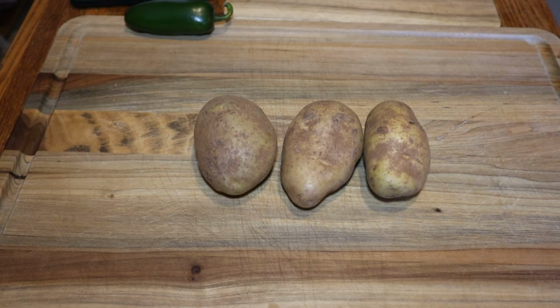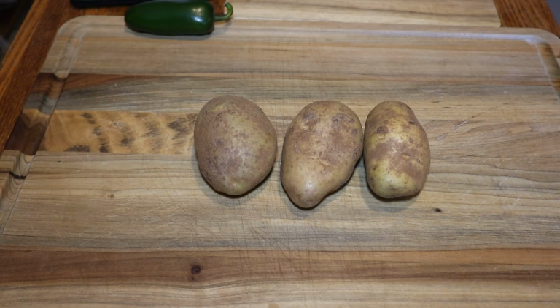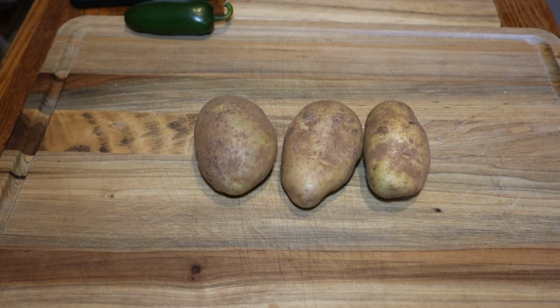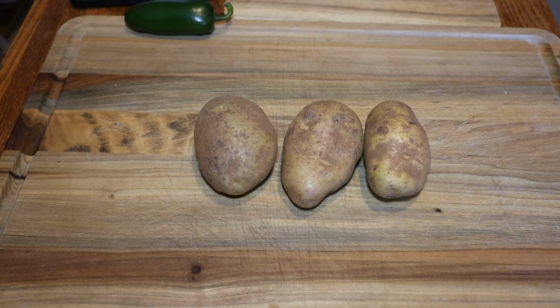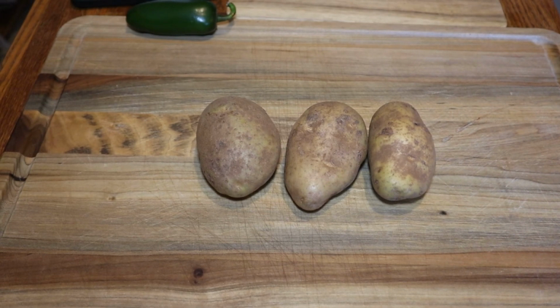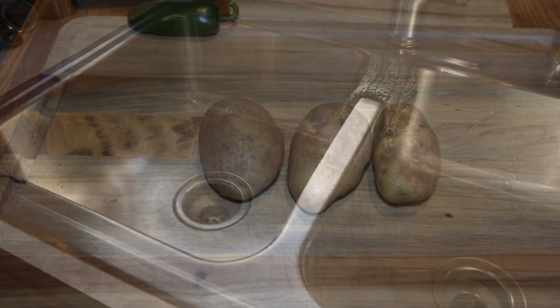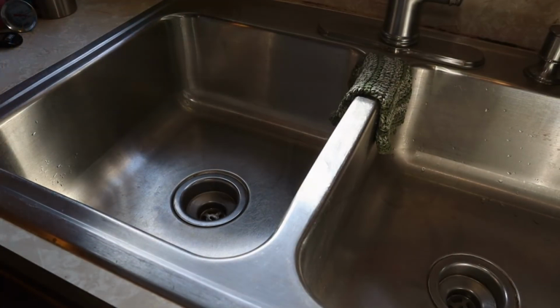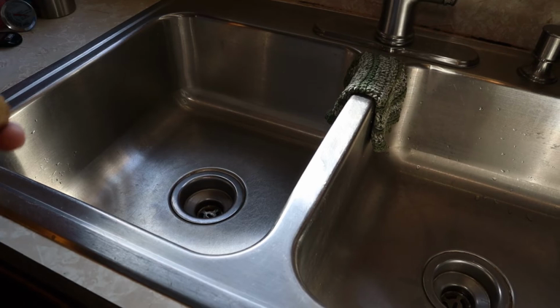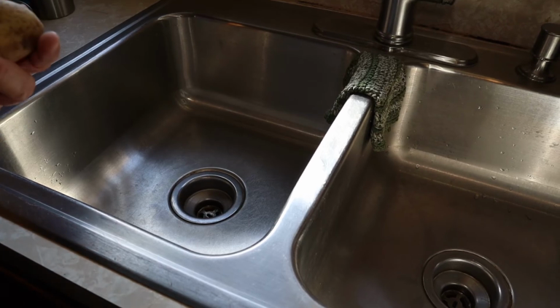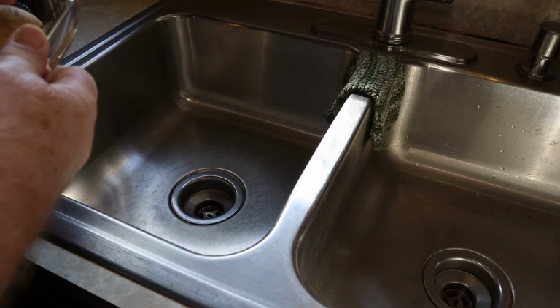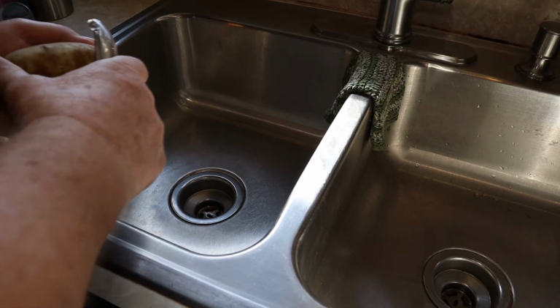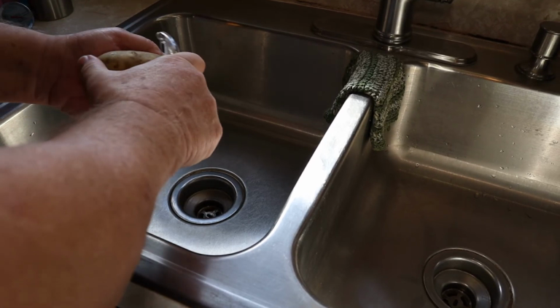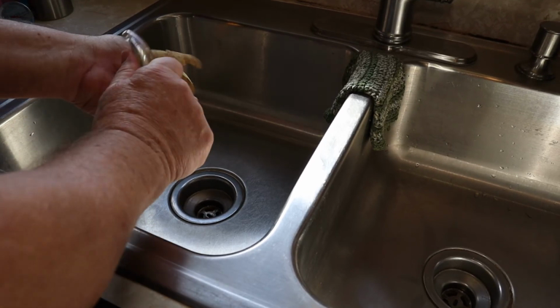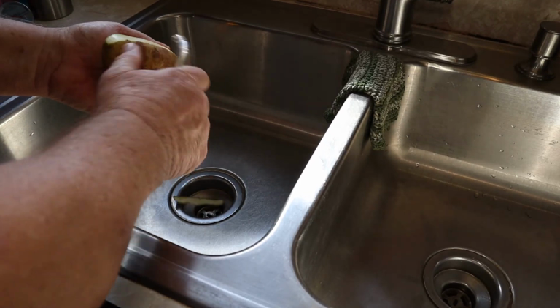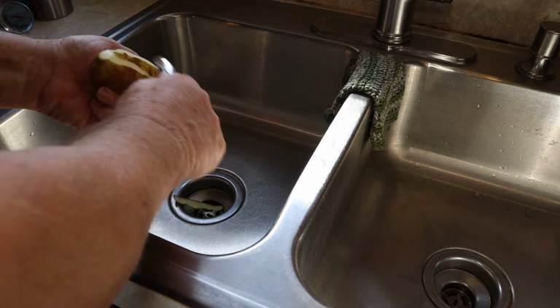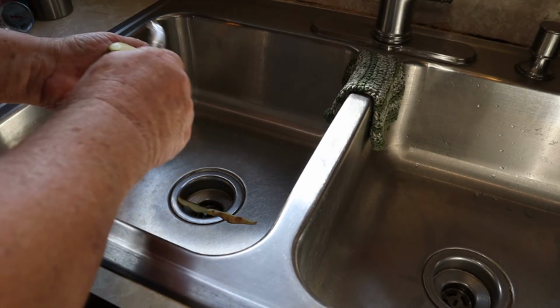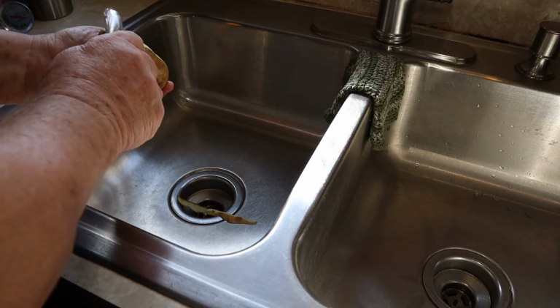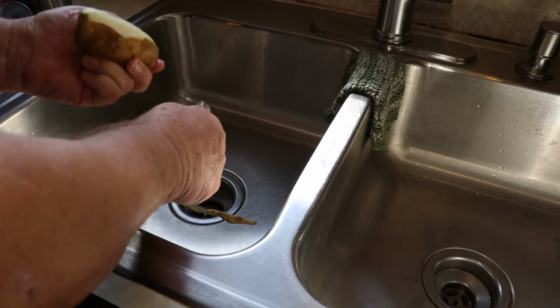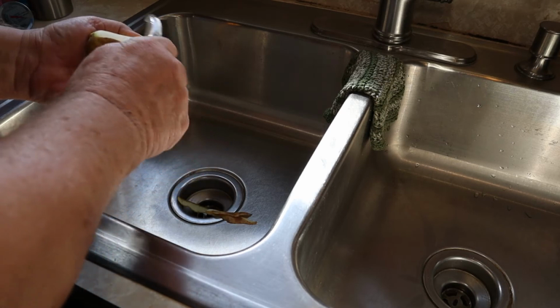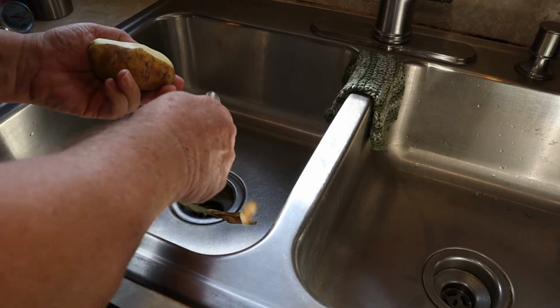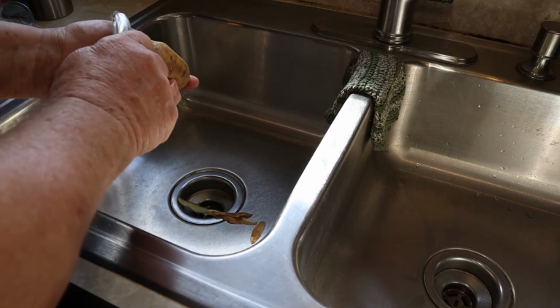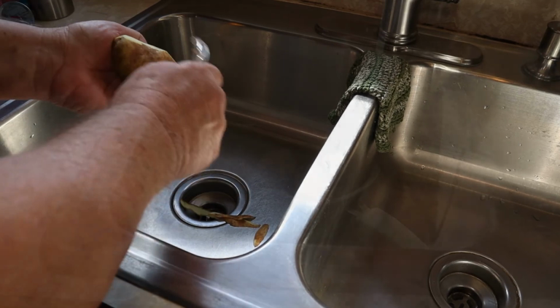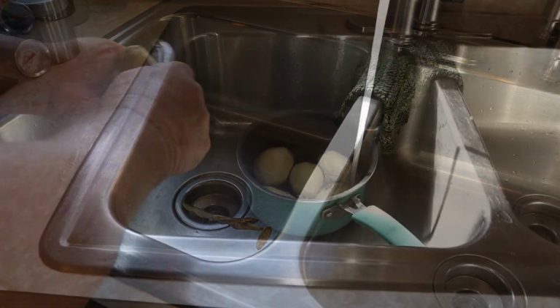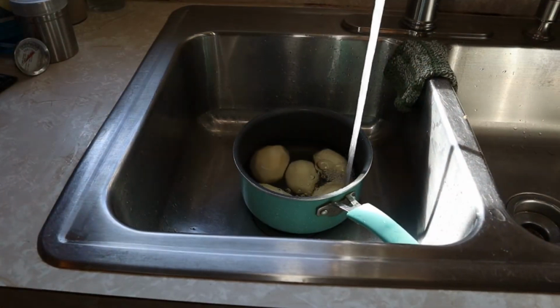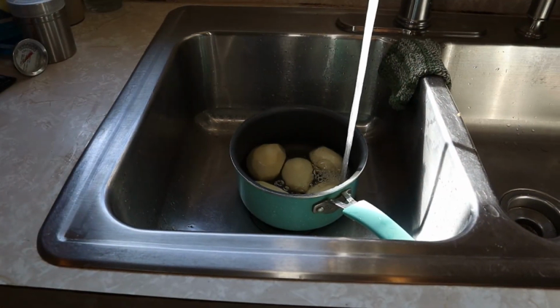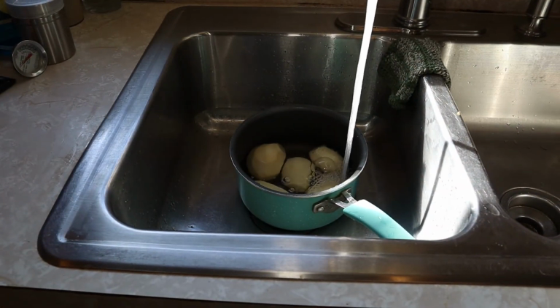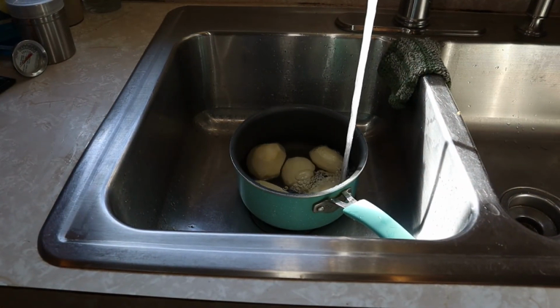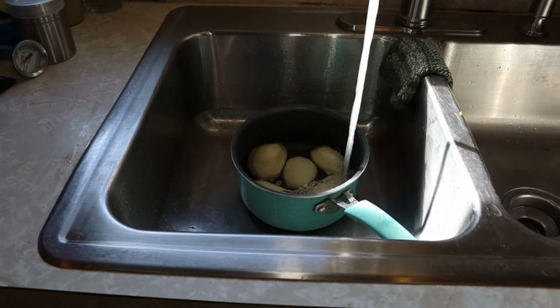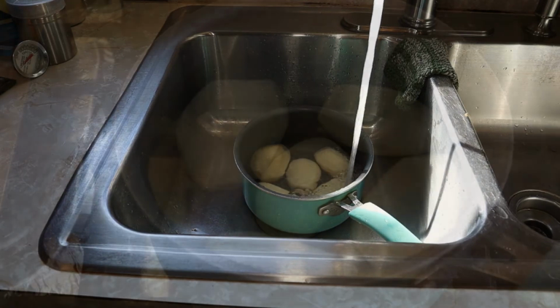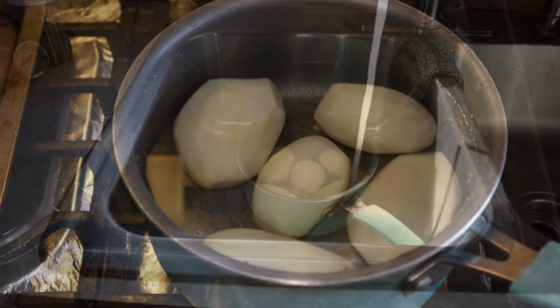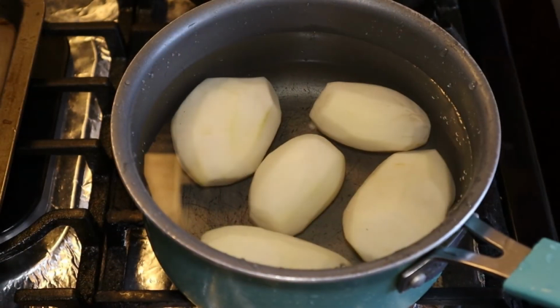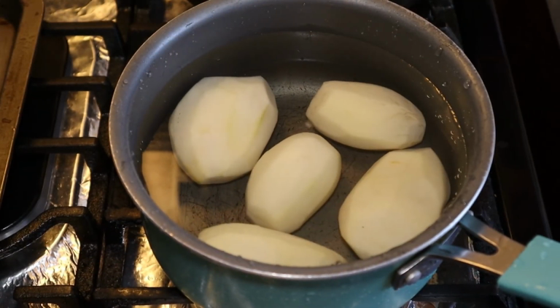We're going to make some tater tots now. I'm not going to be using leftover mashed potatoes — we're going to start from scratch, peel these potatoes, shred them up, and try to make some jalapeño and cheese tater tots.